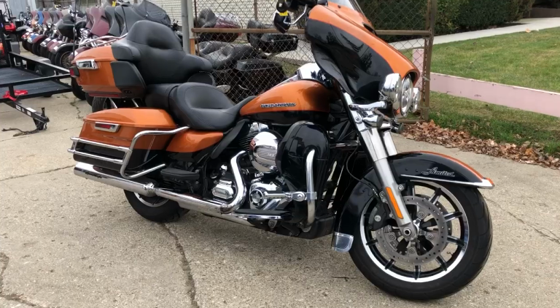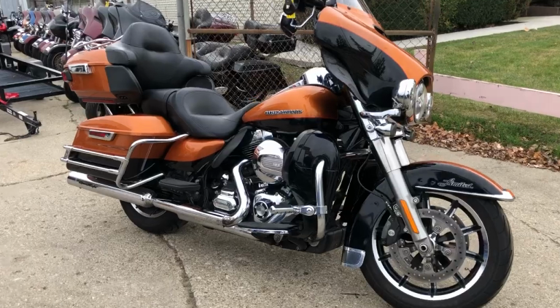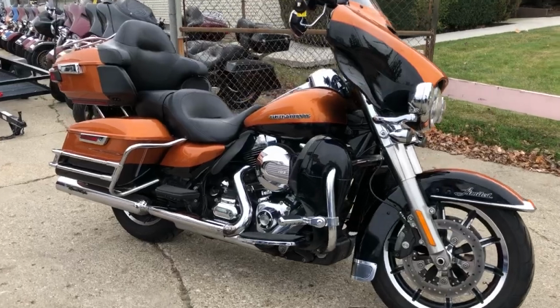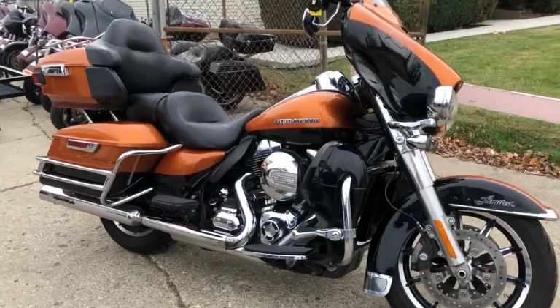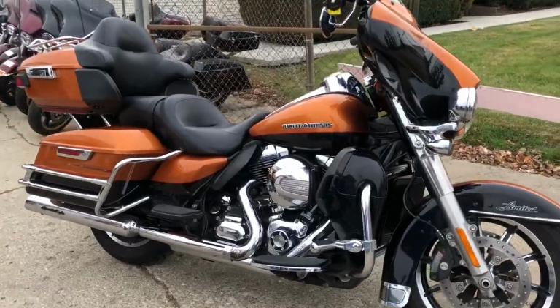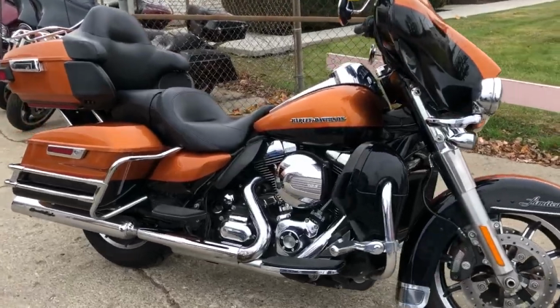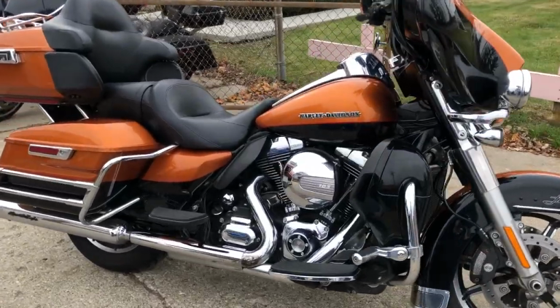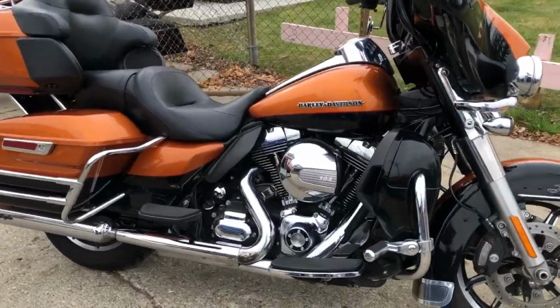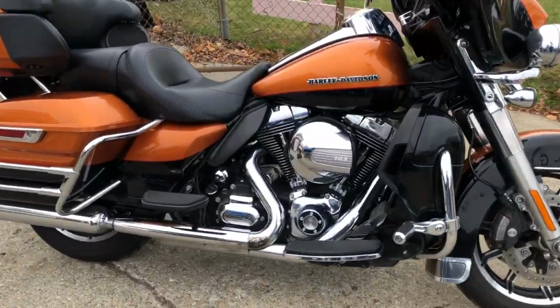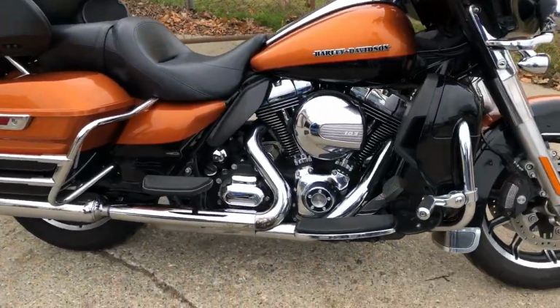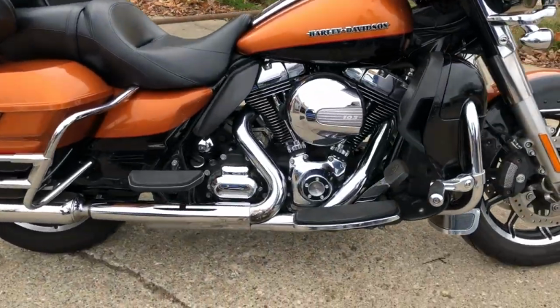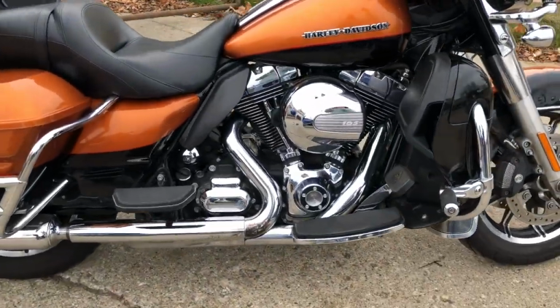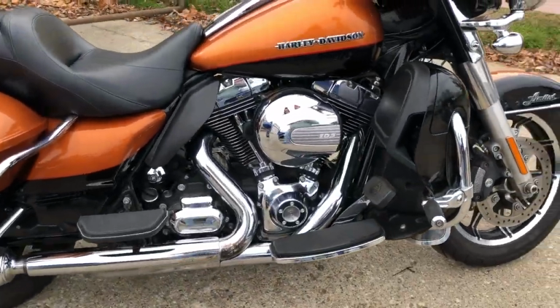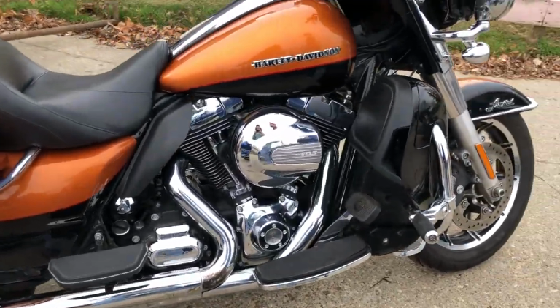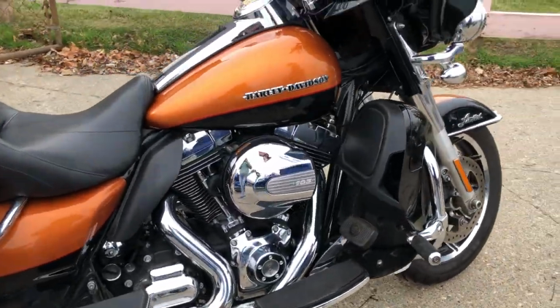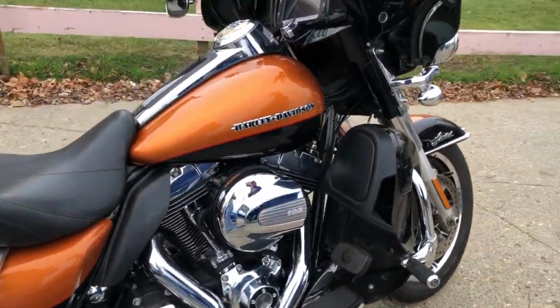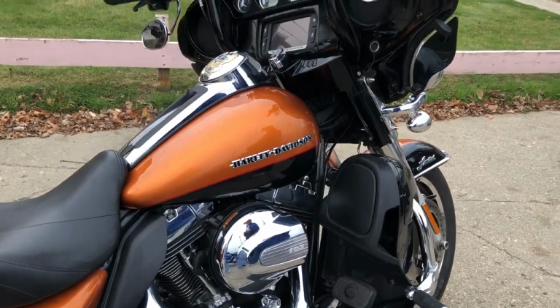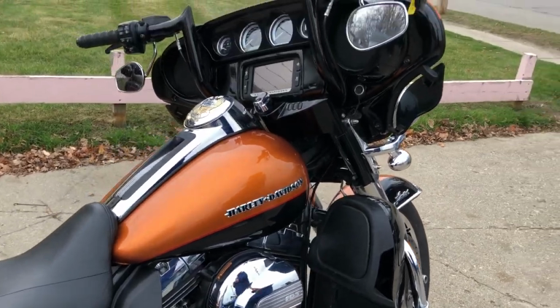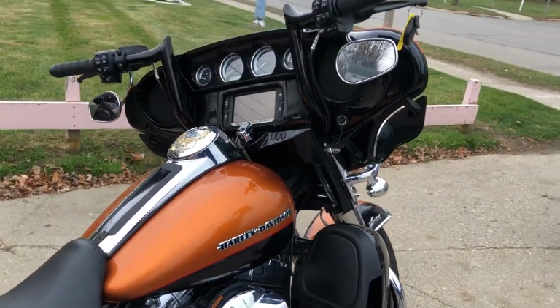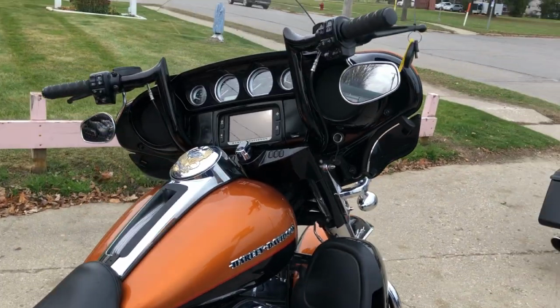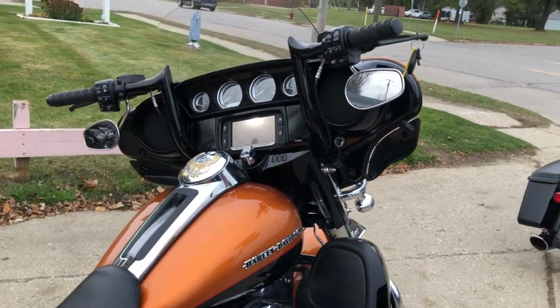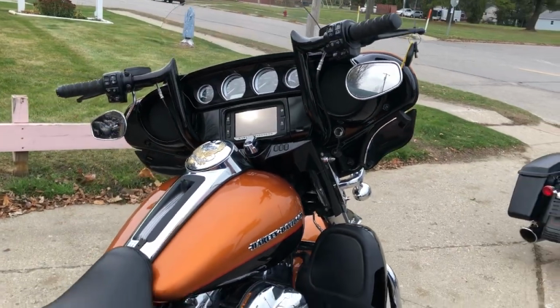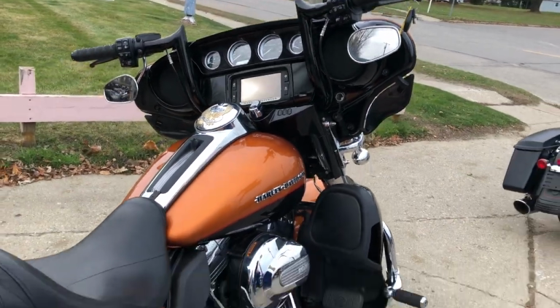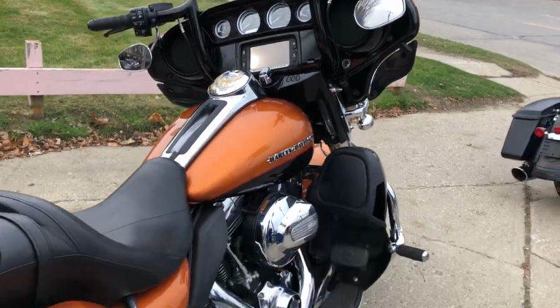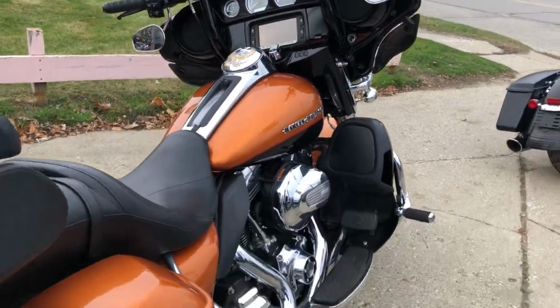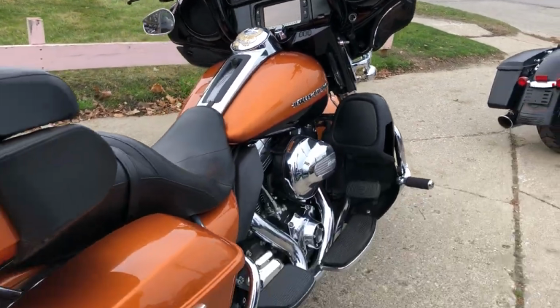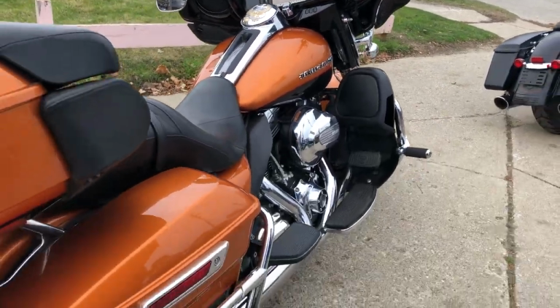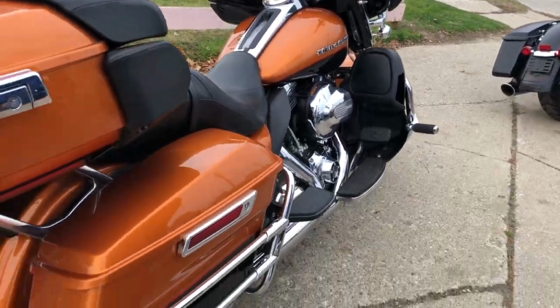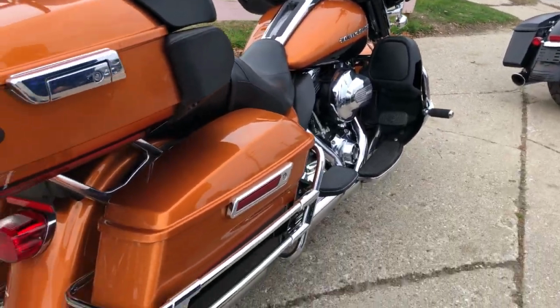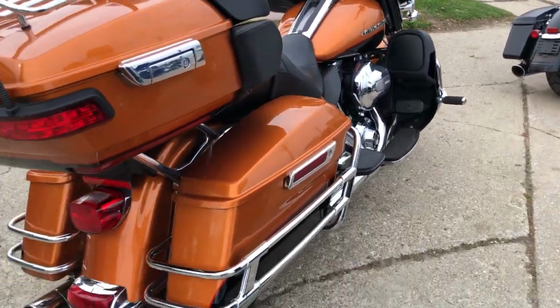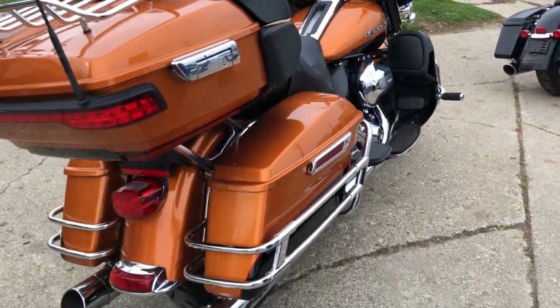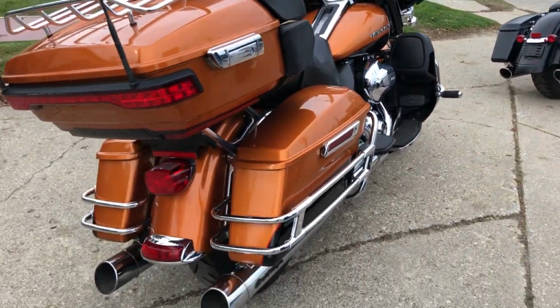Hey guys, ApprovalPowerSports.com here doing some videos on some bikes that just came in. Check this one out — it's a '14 Limited. This one comes in a hard-to-find paint color: amber whiskey and vivid black.